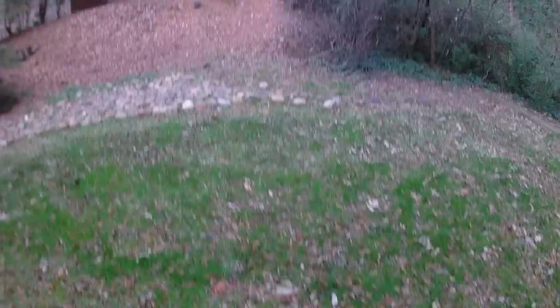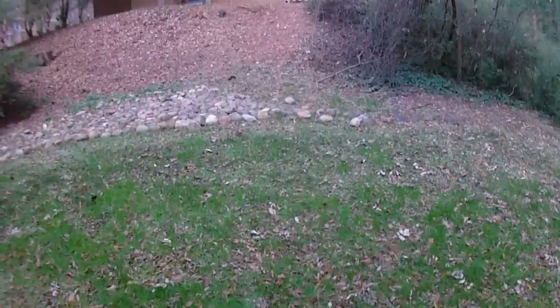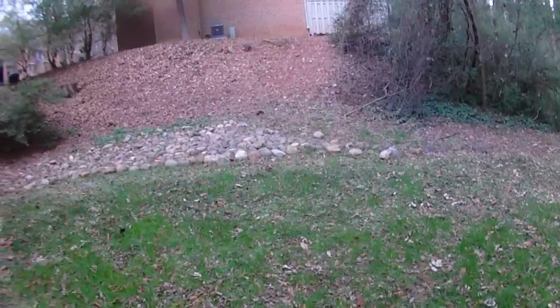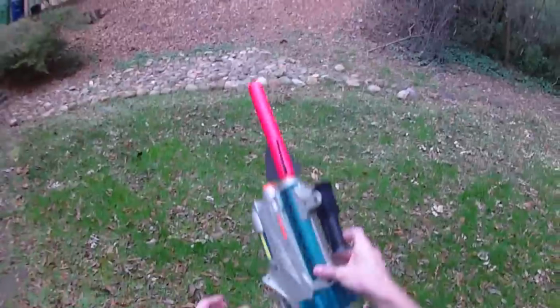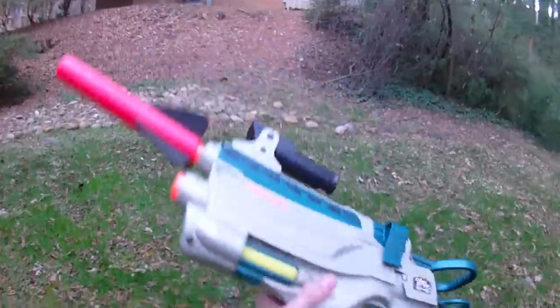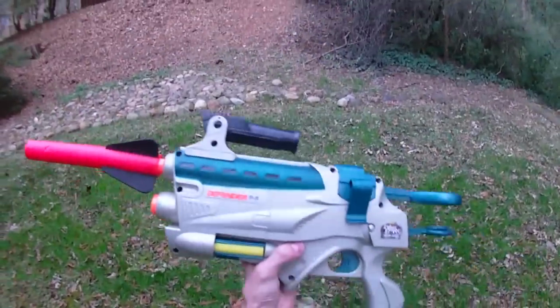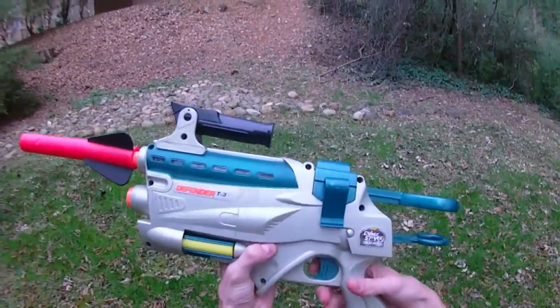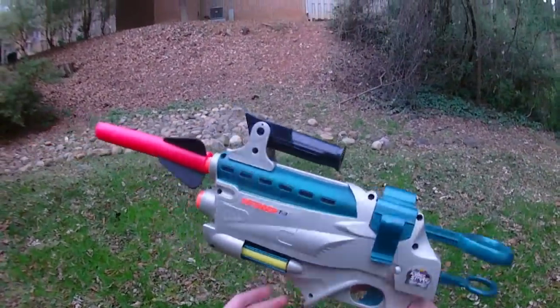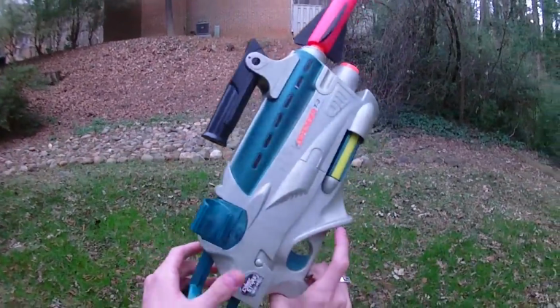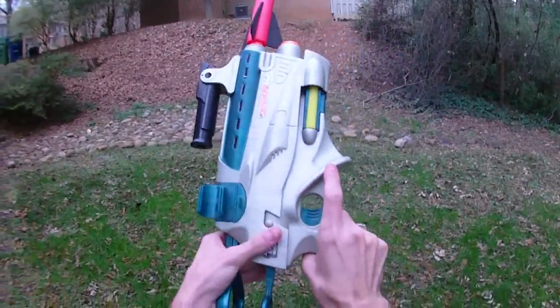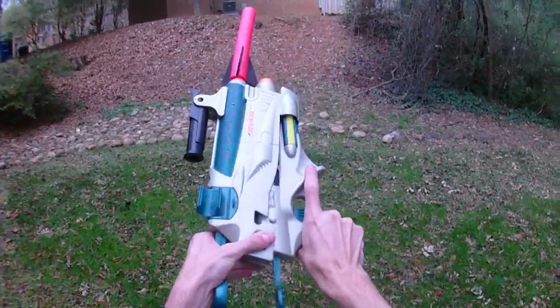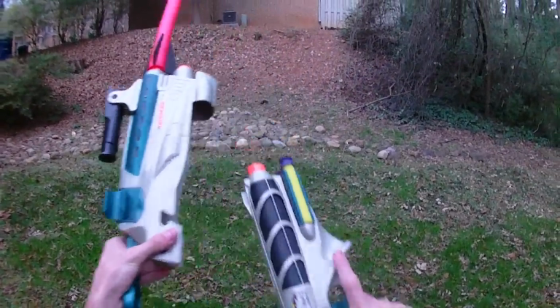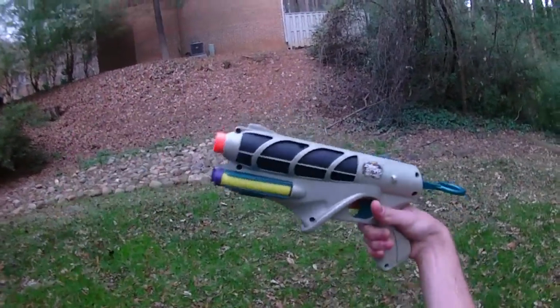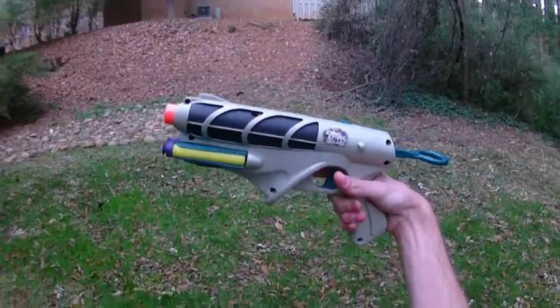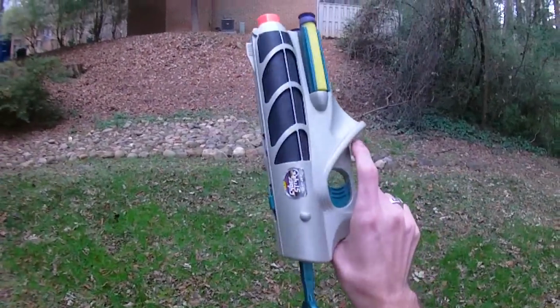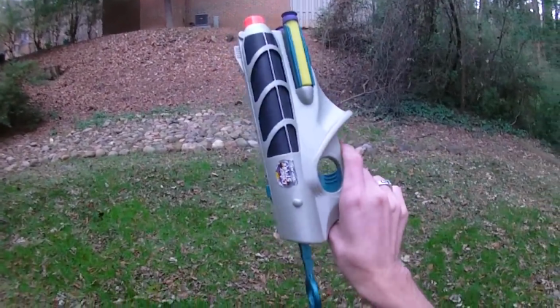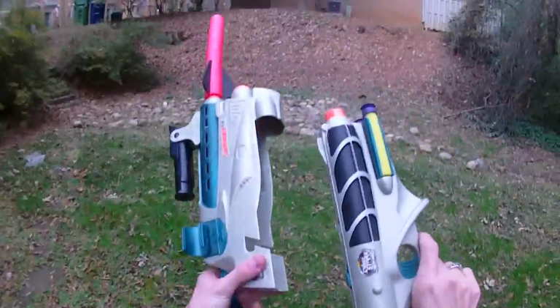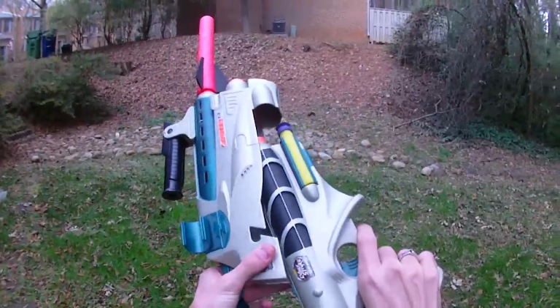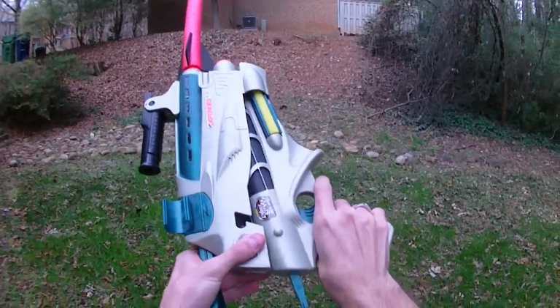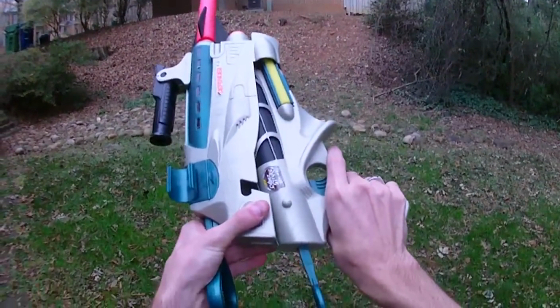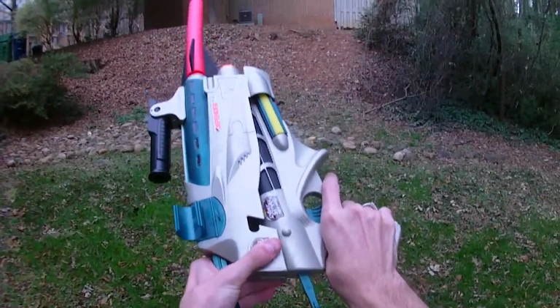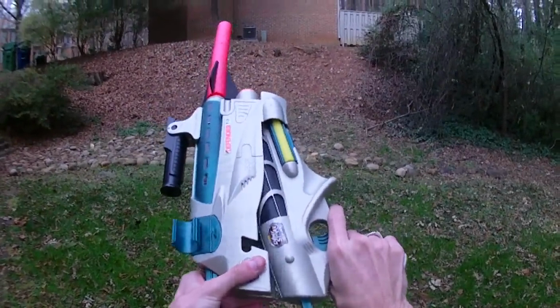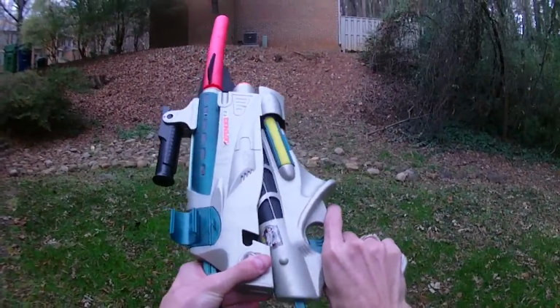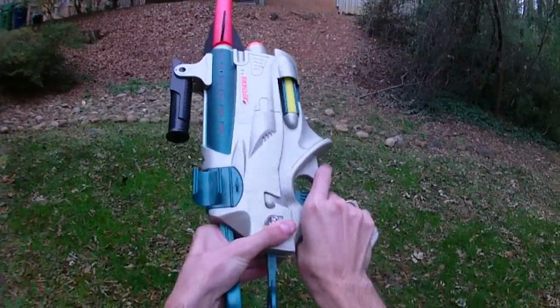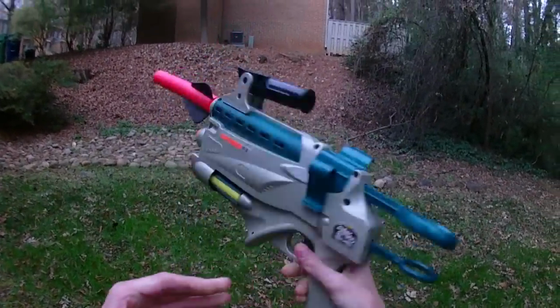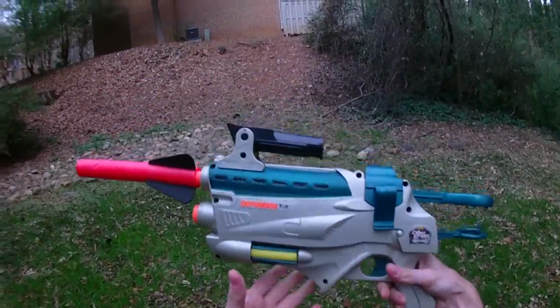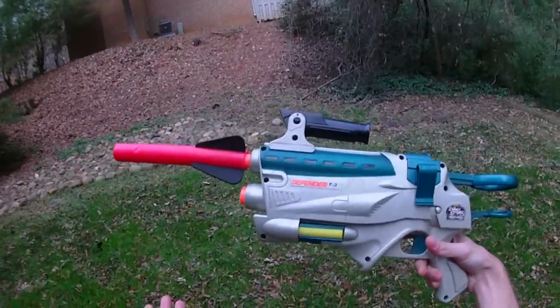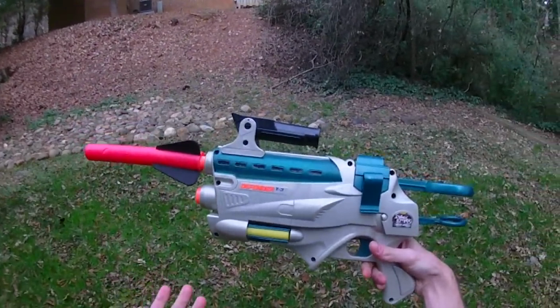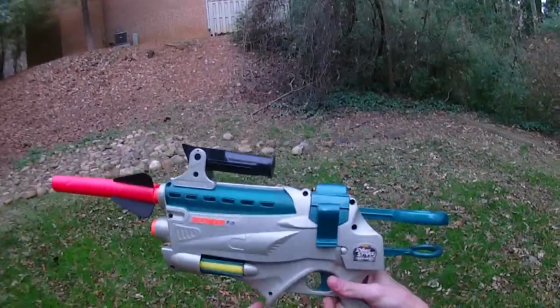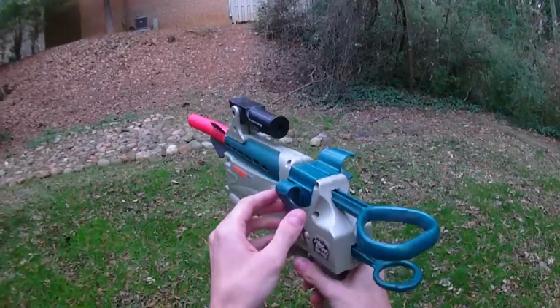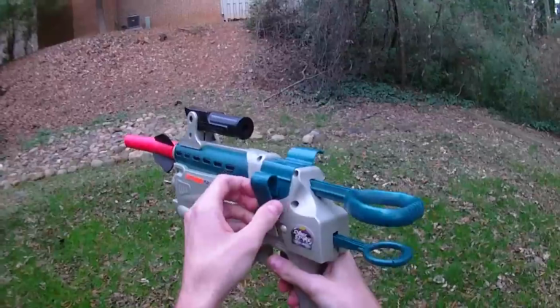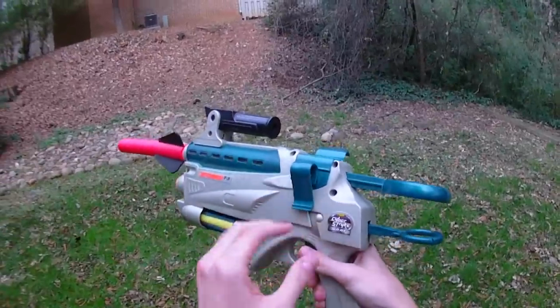Hey guys, it's Strack and I have another sweet vintage blaster from Bobo's collection. I have done a review on this before. This is part of the Cyberstrike Defender T3 and I have never had the pleasure of having a full one before. And this is just very very cool.